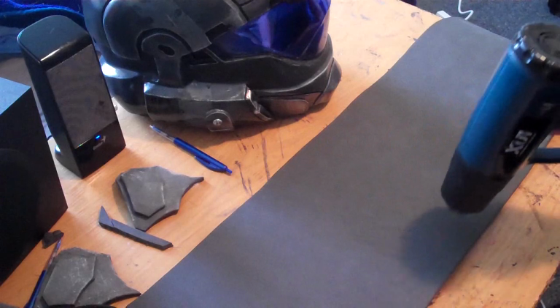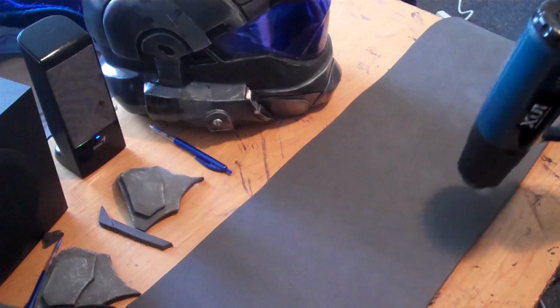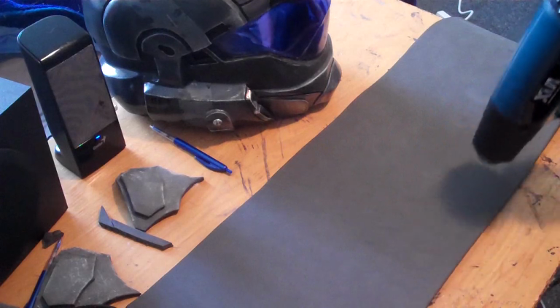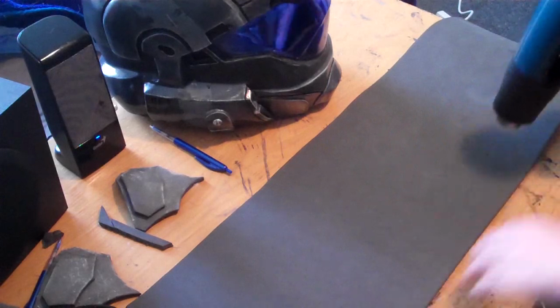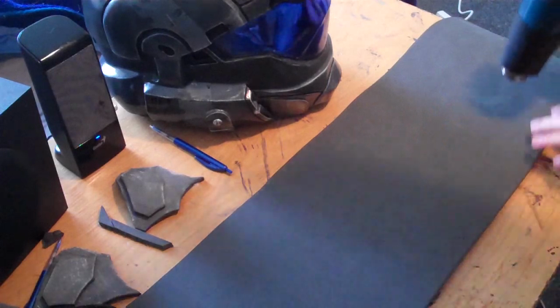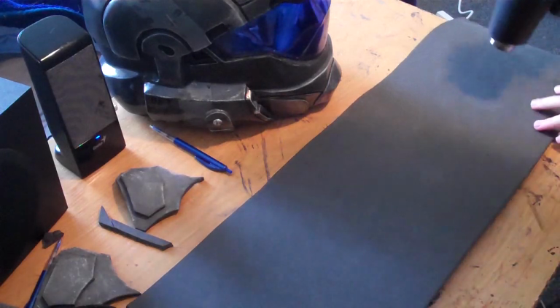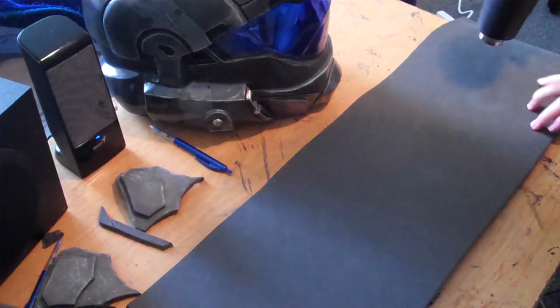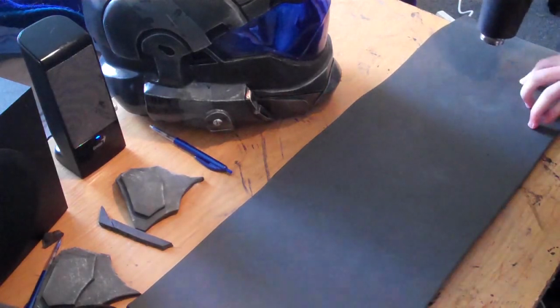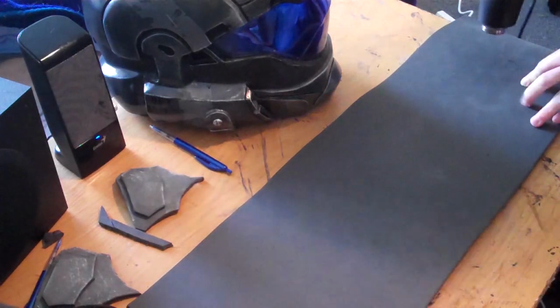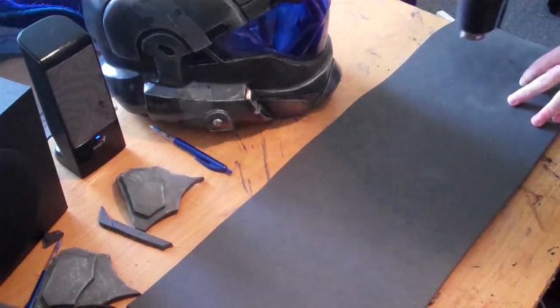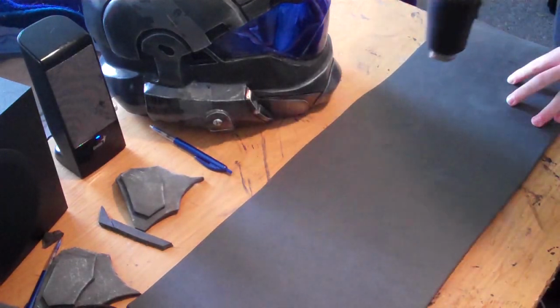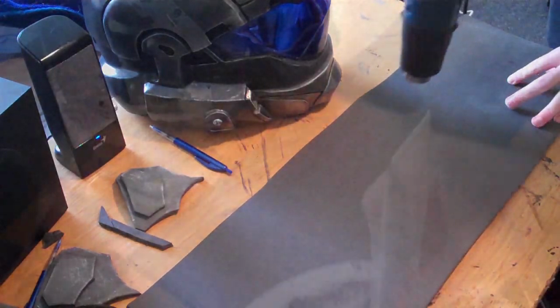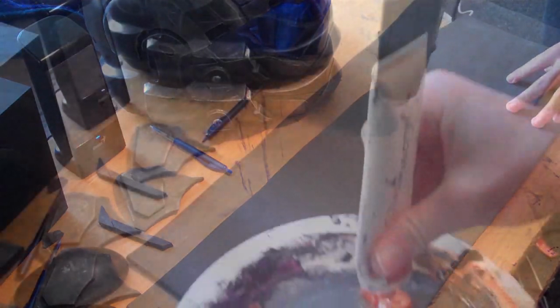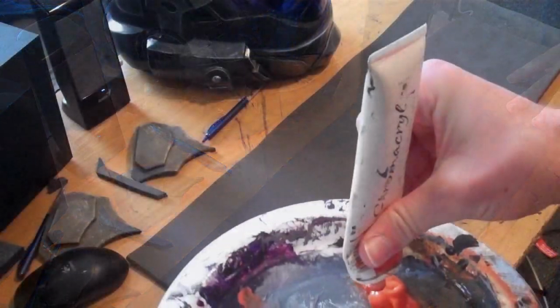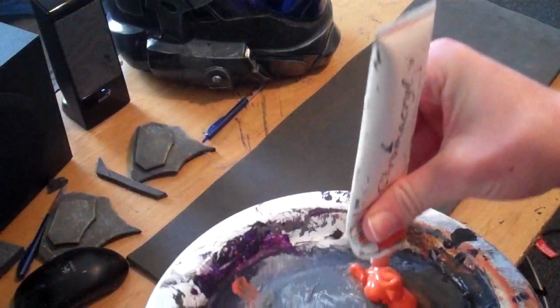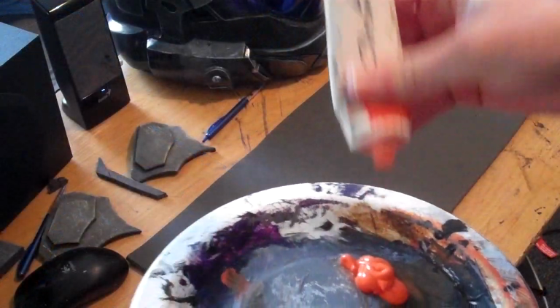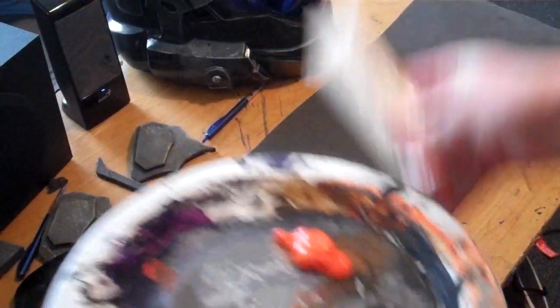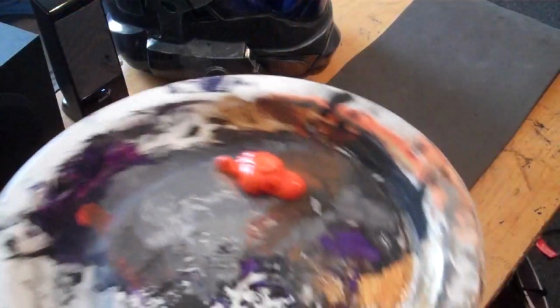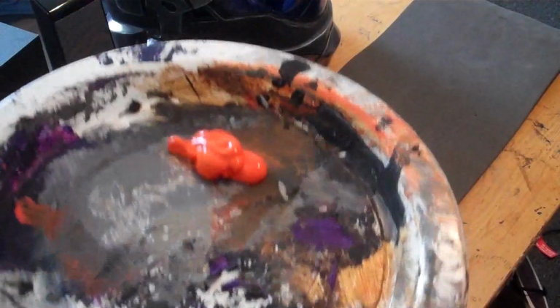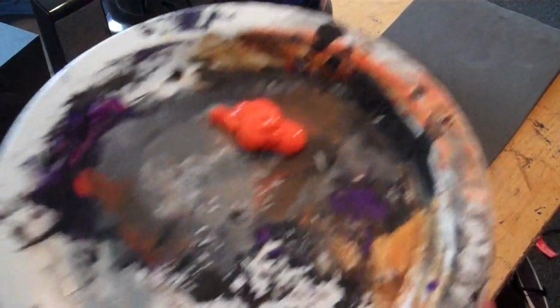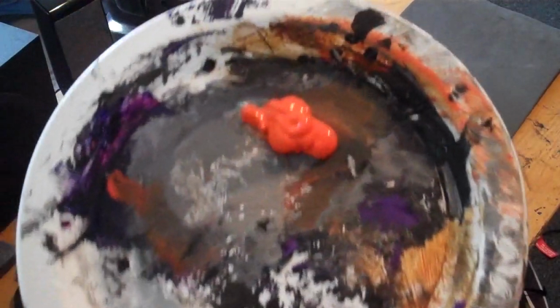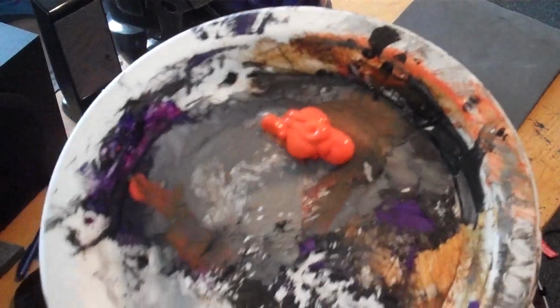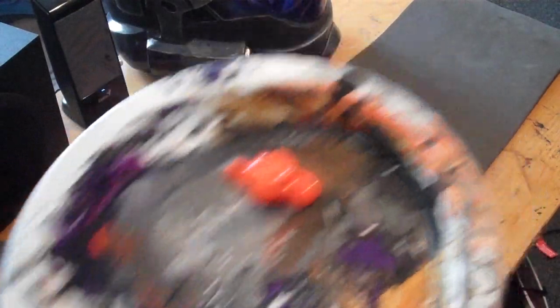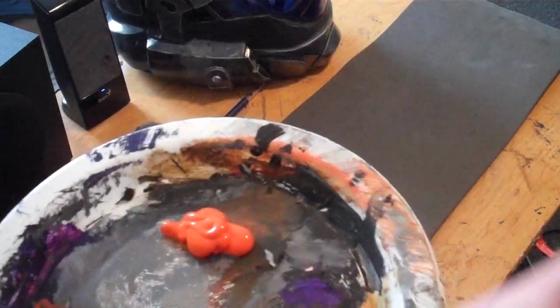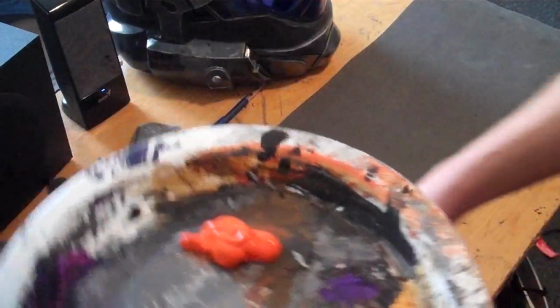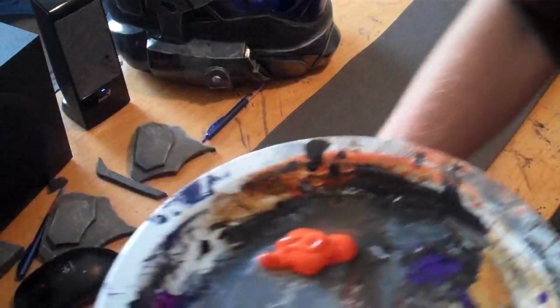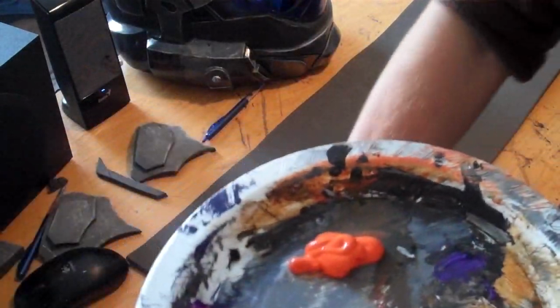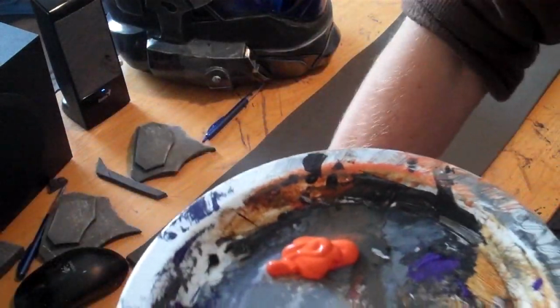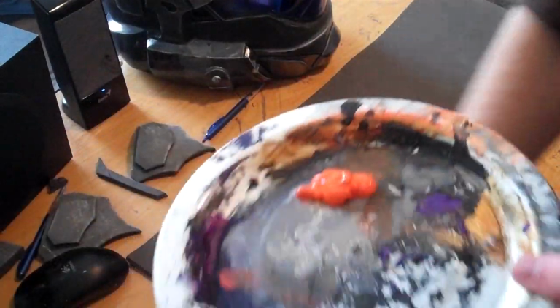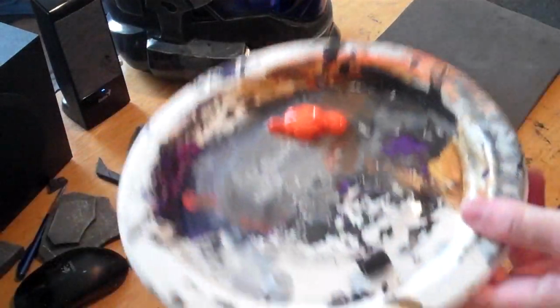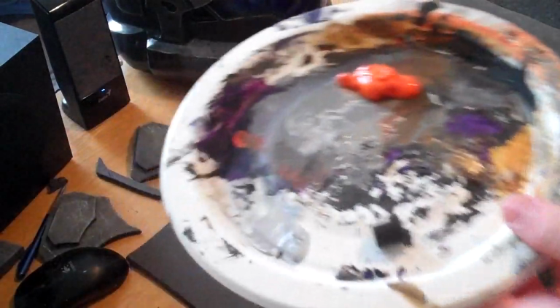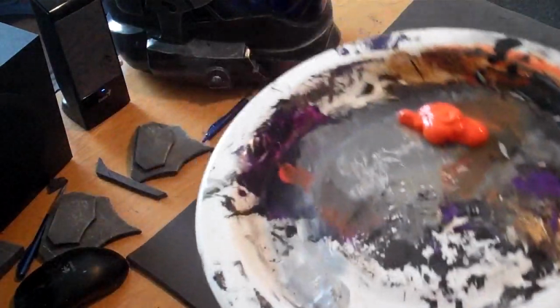Get your foam and heat it up. The reason why we heat it up is so we can make it malleable, but it also brings out a texture and just makes it look nice.